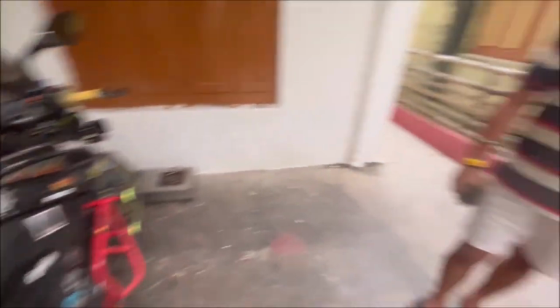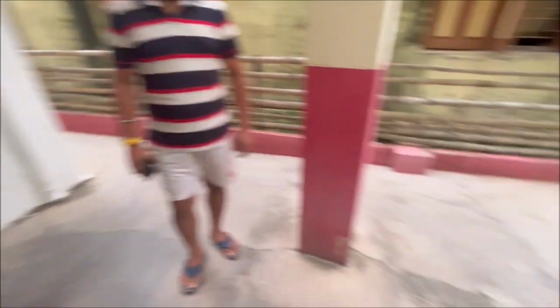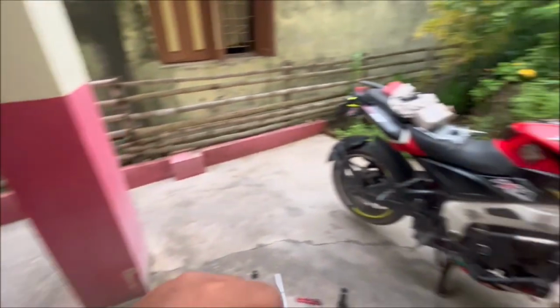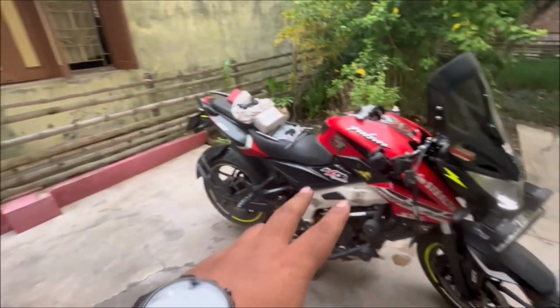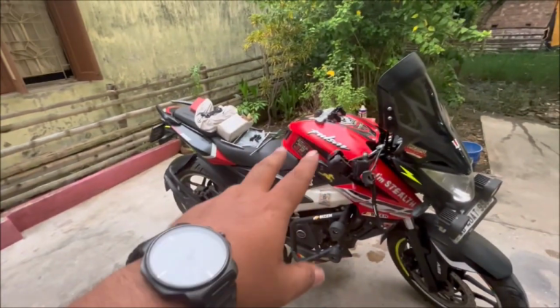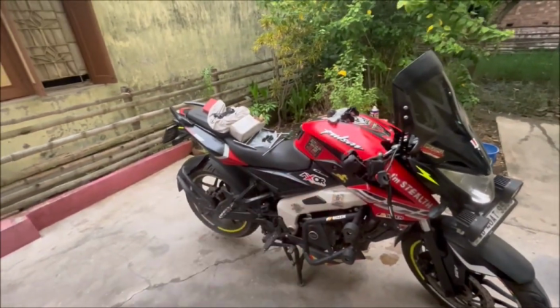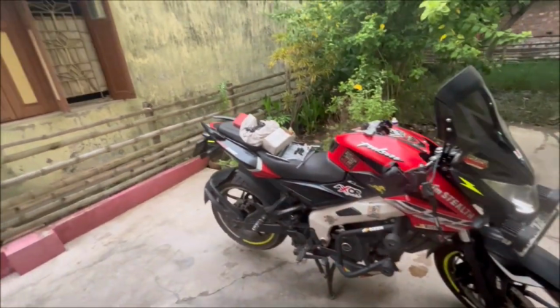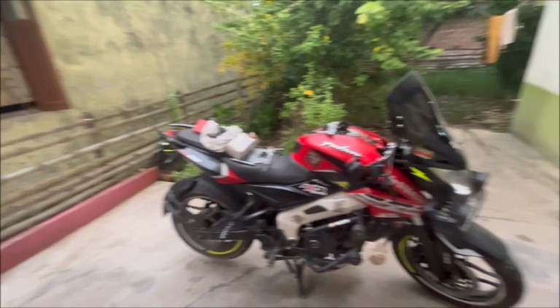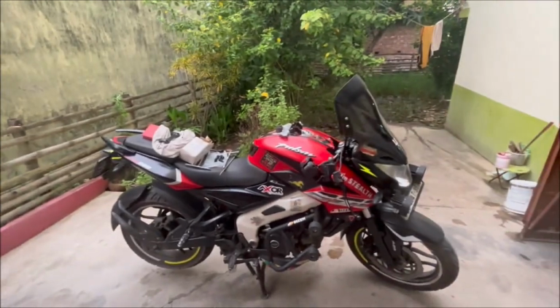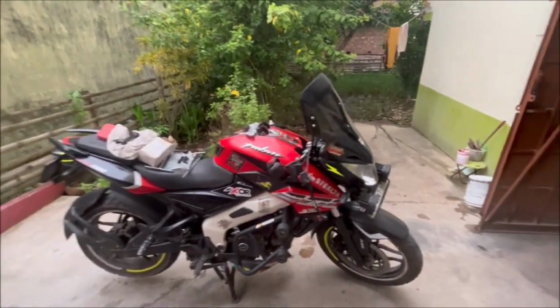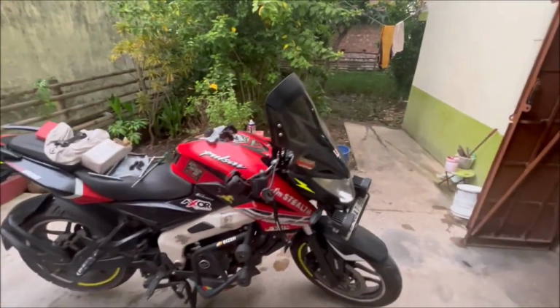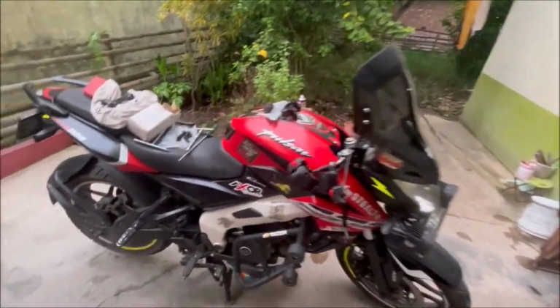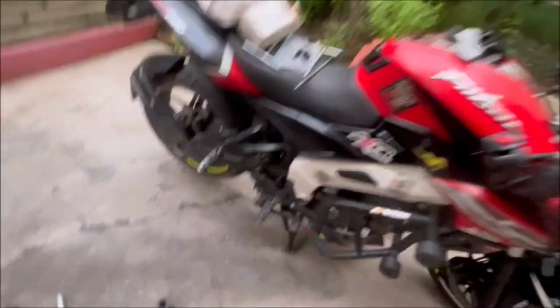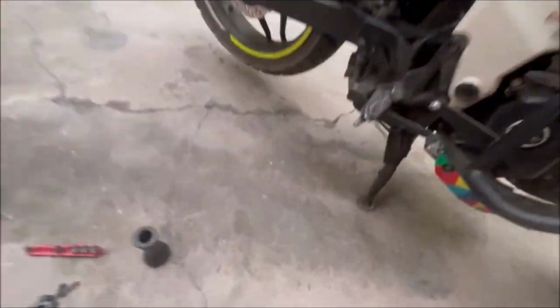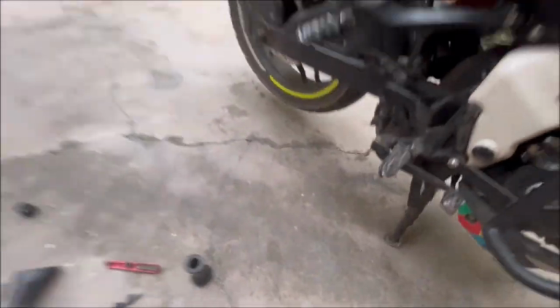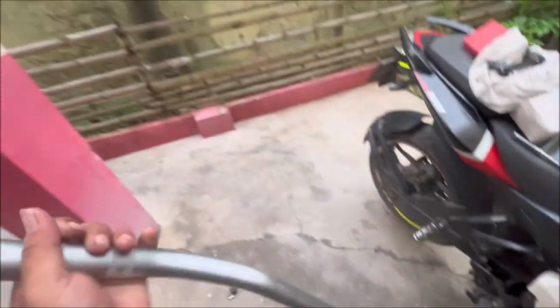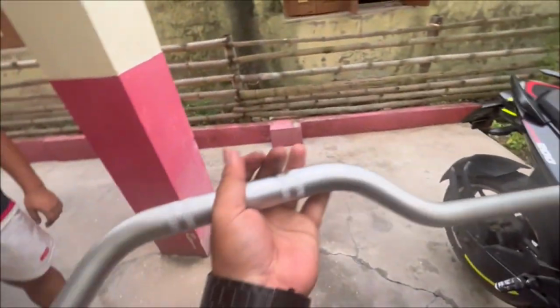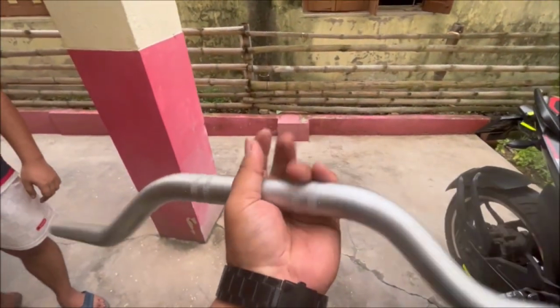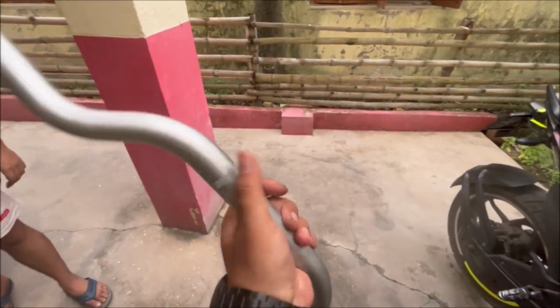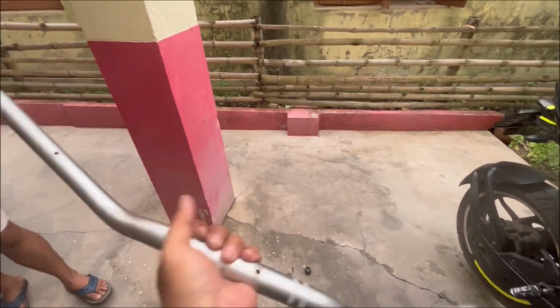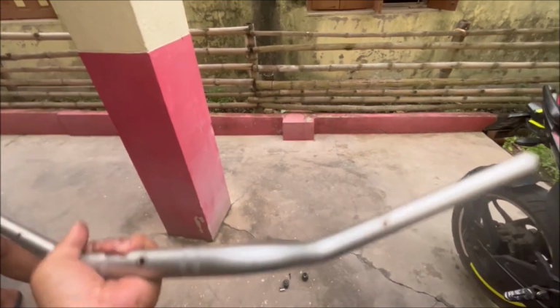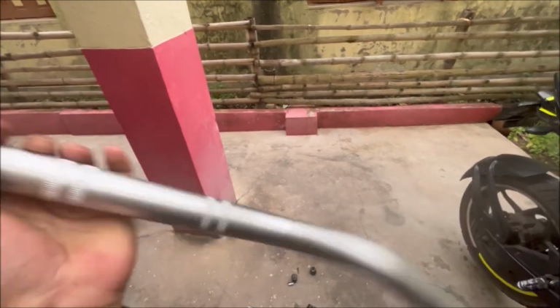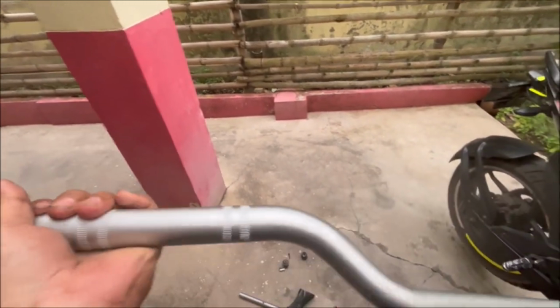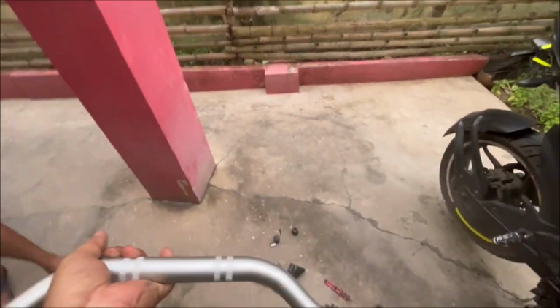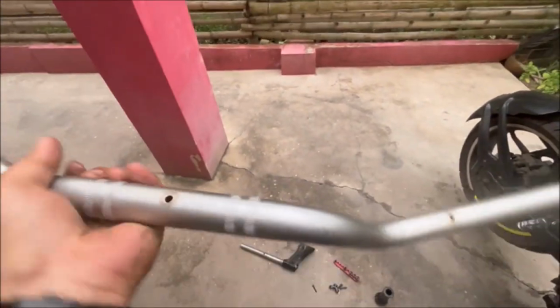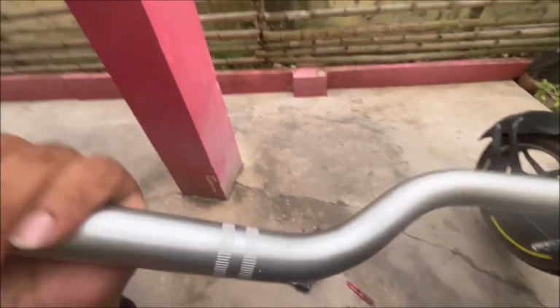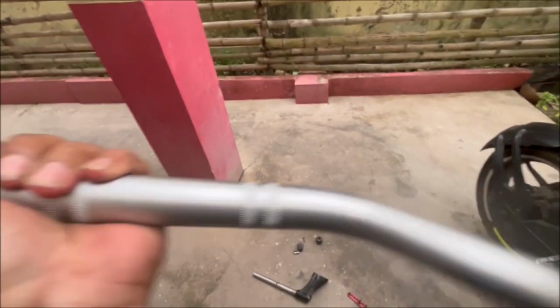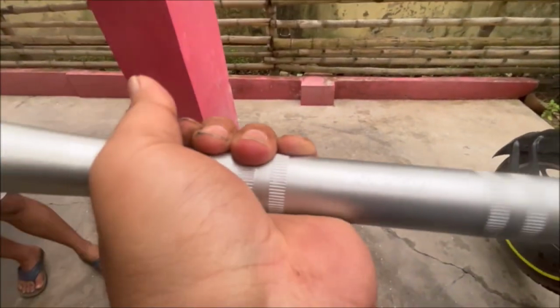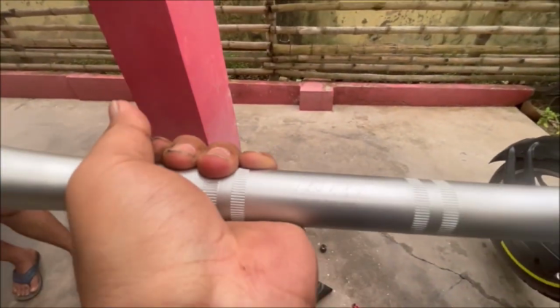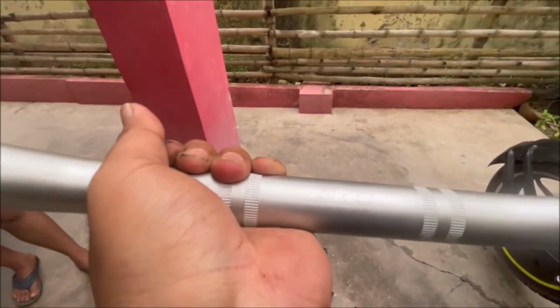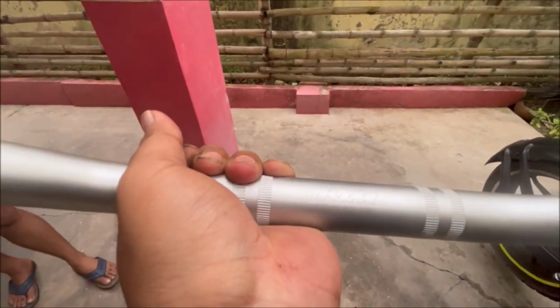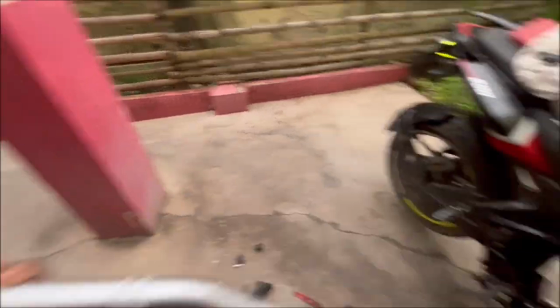The online price is 3,000 rupees. This is the KTM handle on the original spares. Look at the model number here.